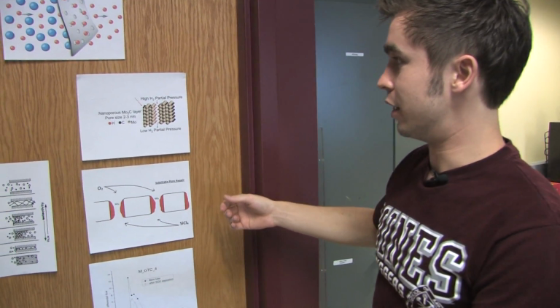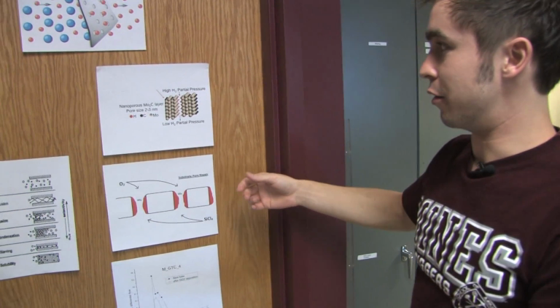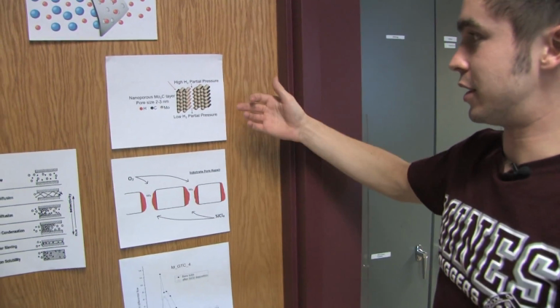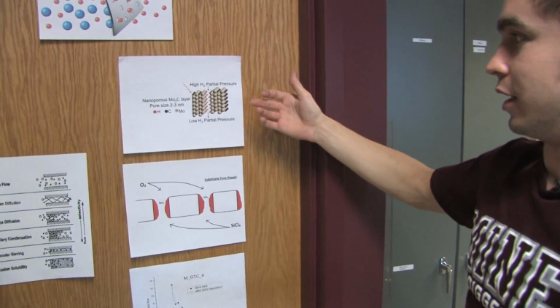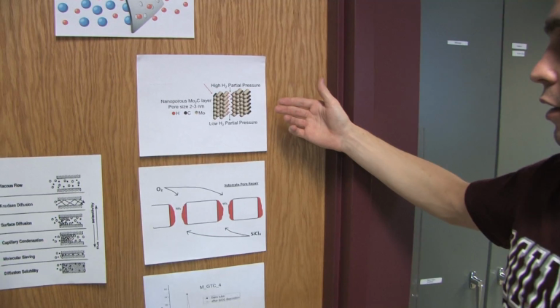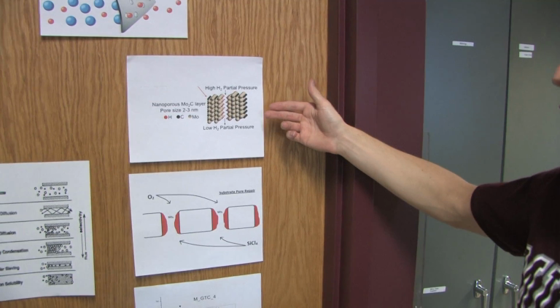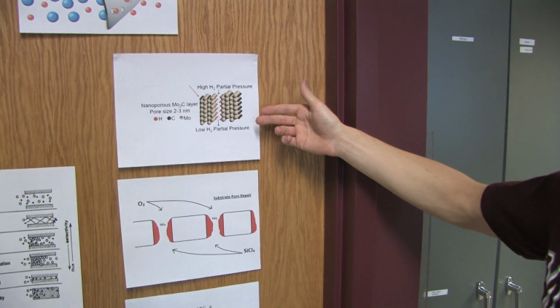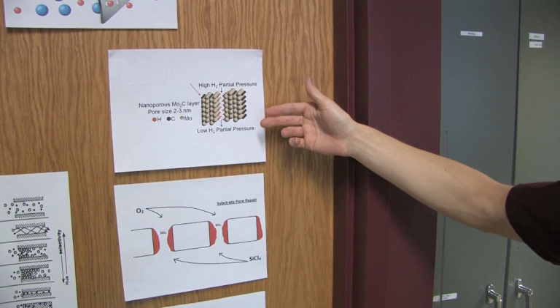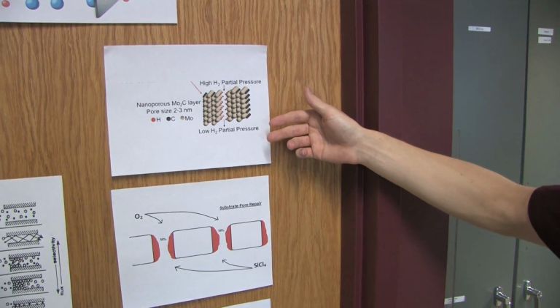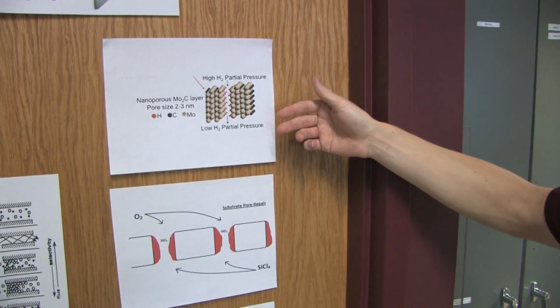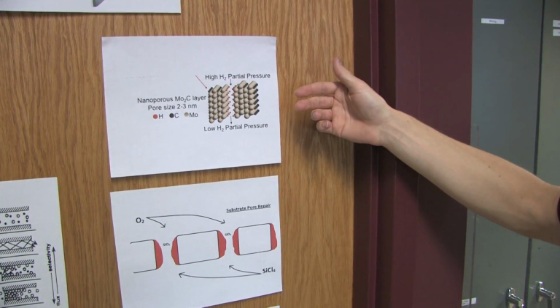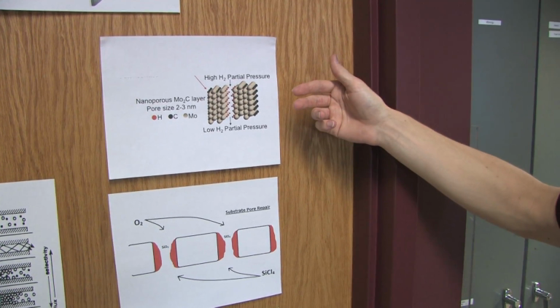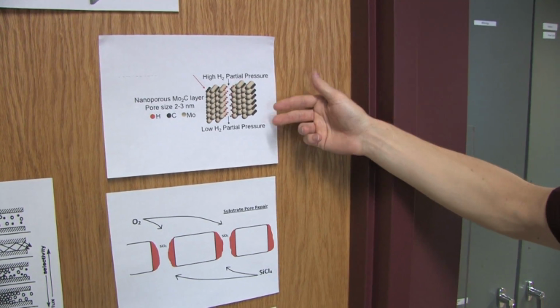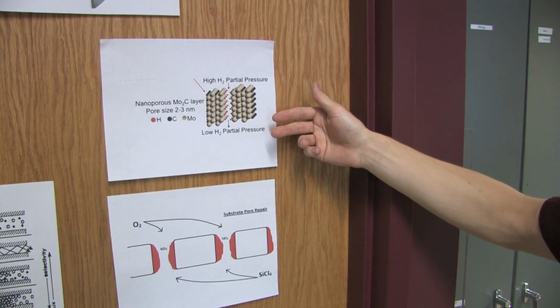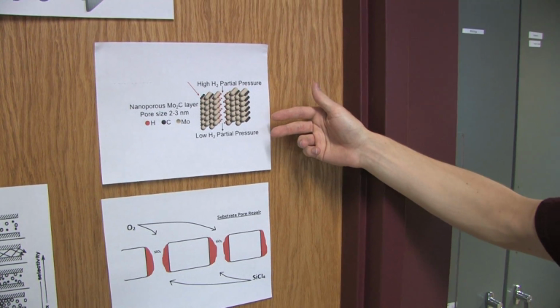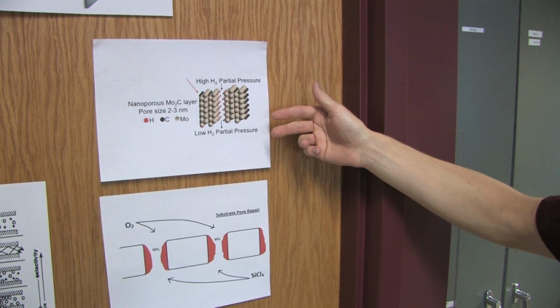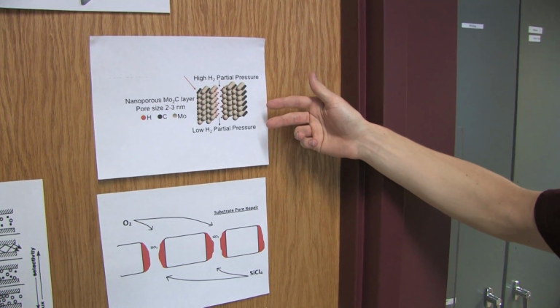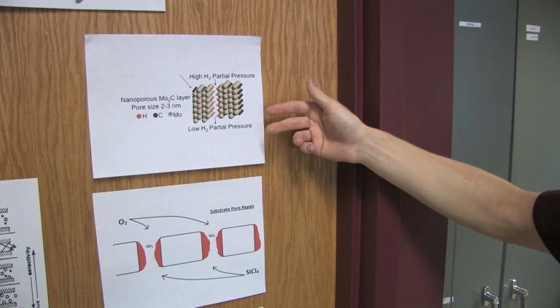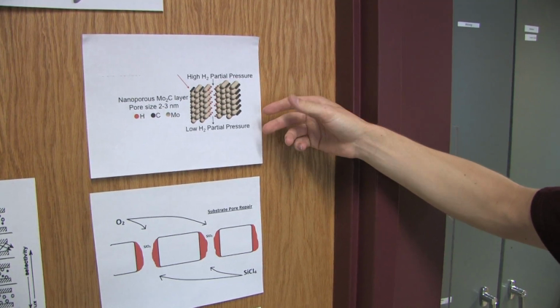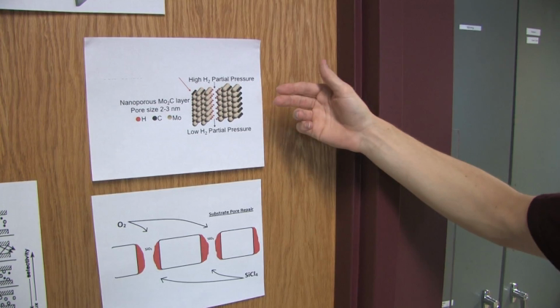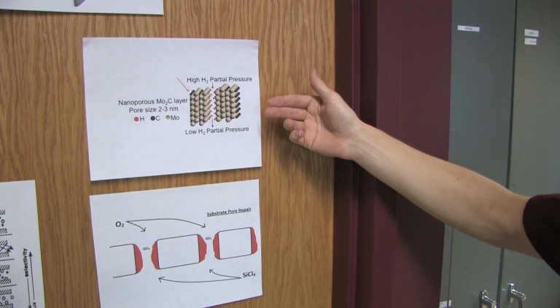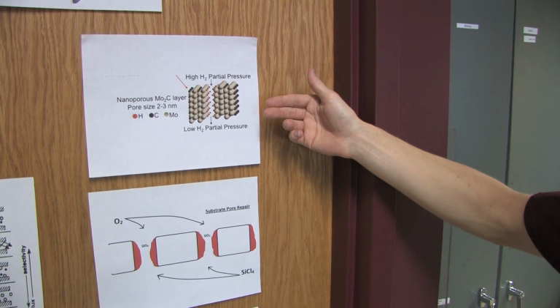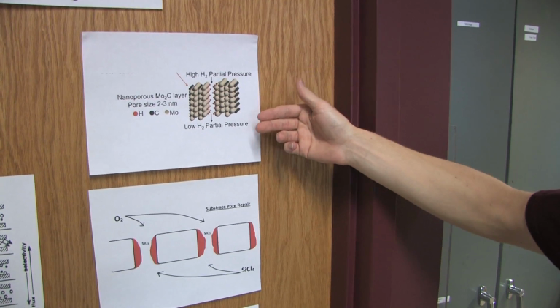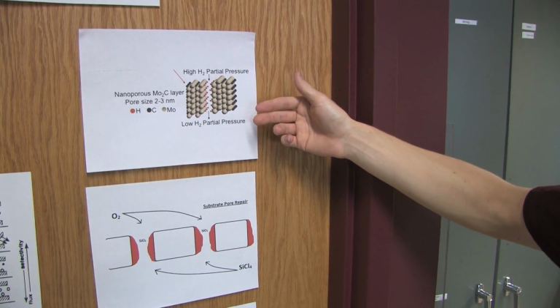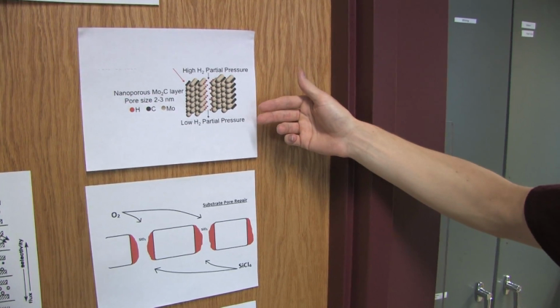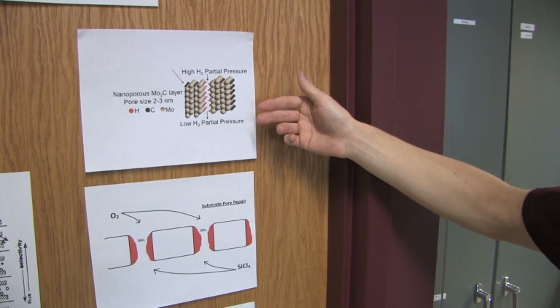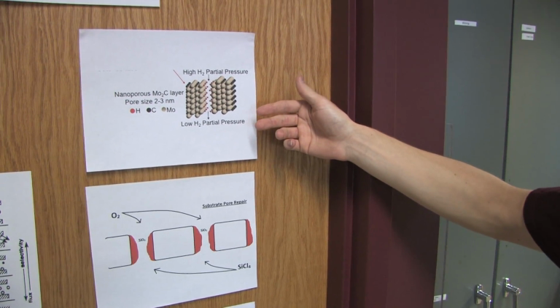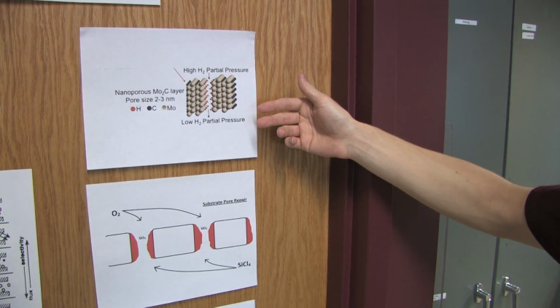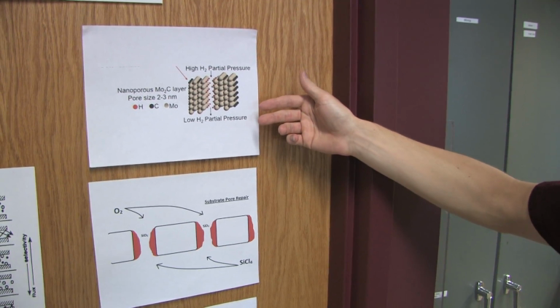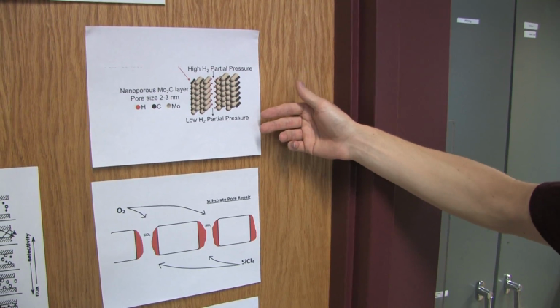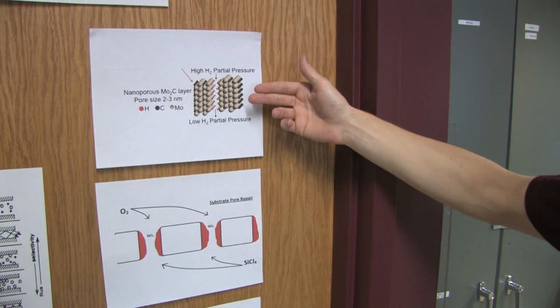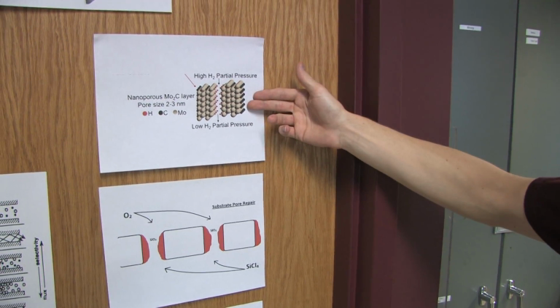The first process we'll be going through will be applying a molybdenum oxide film, which will then be carburized to change it to a molybdenum carbide film — which is this one.